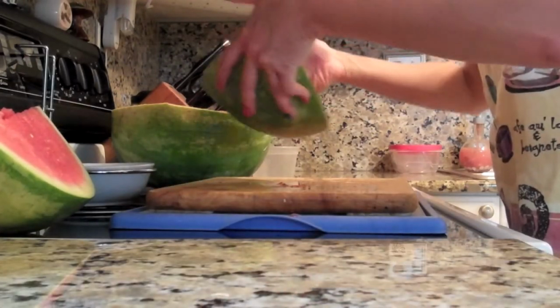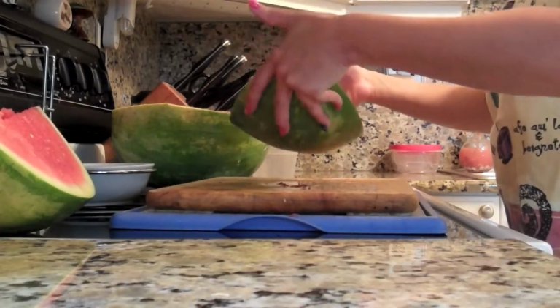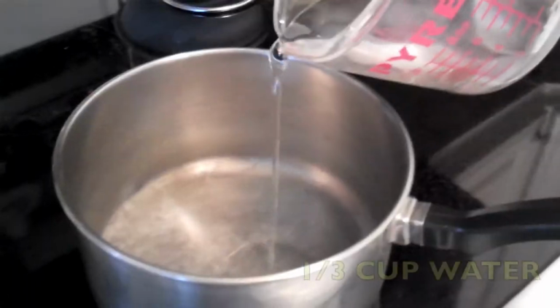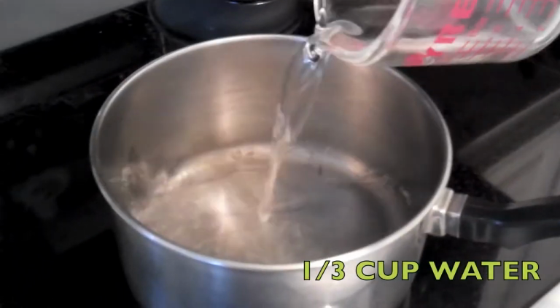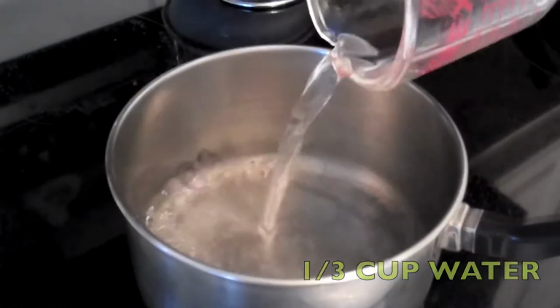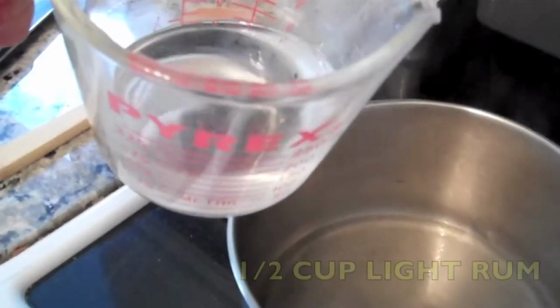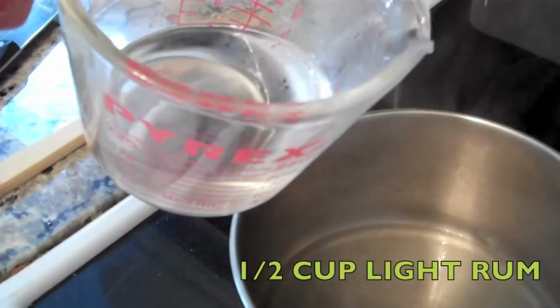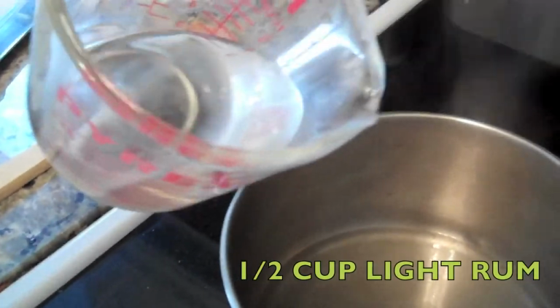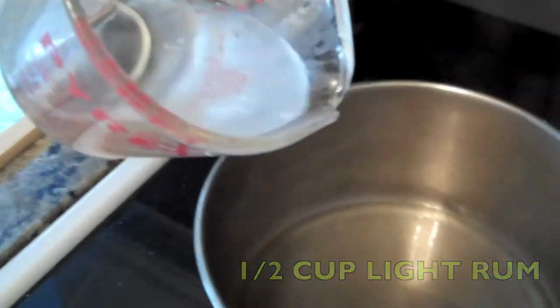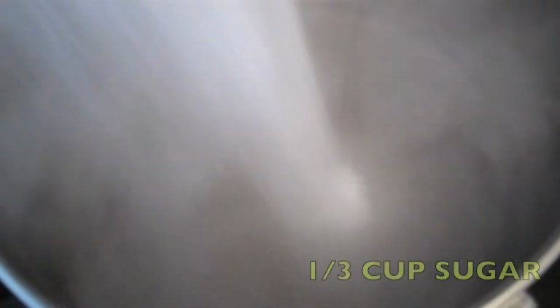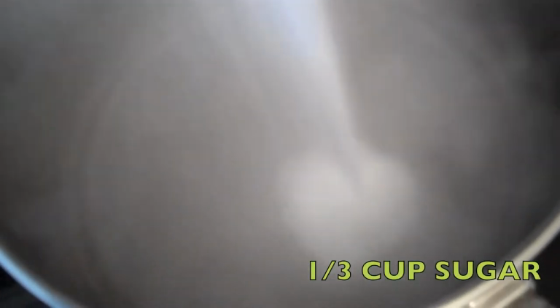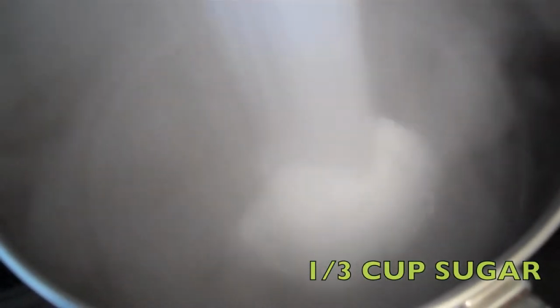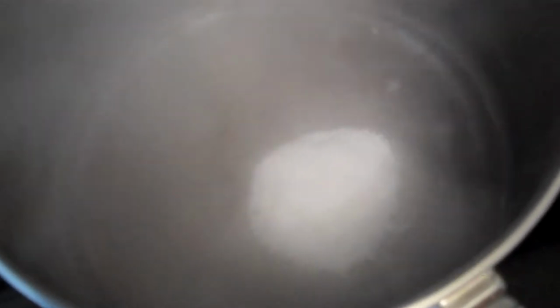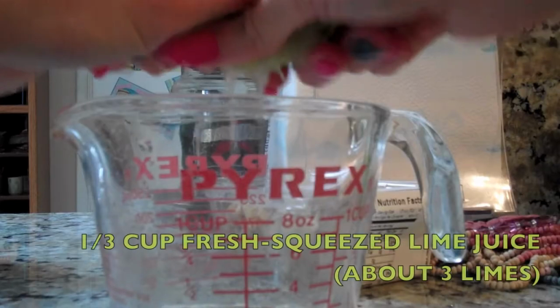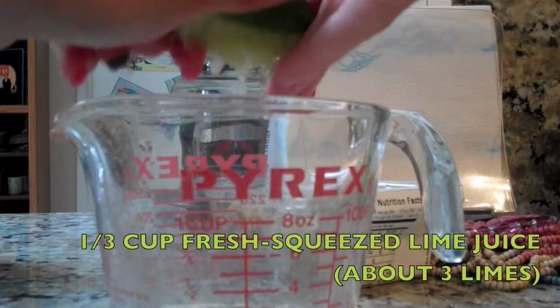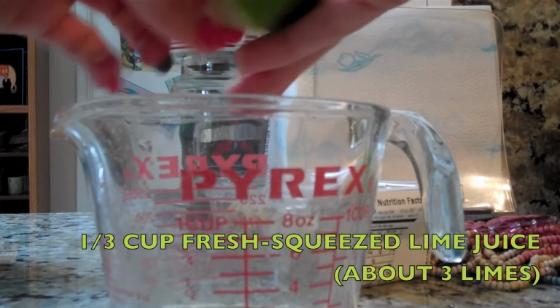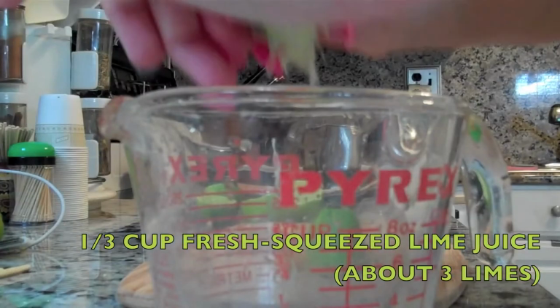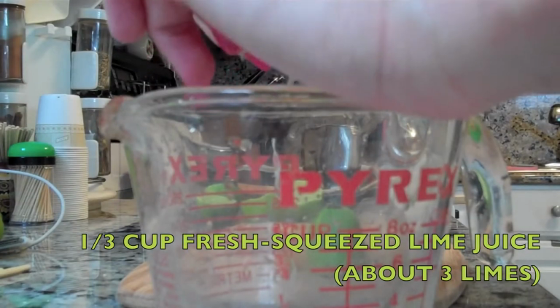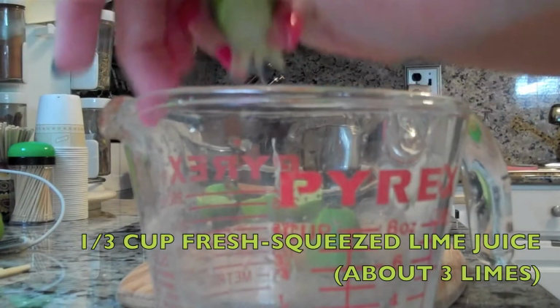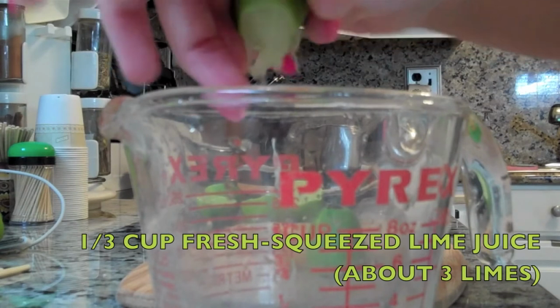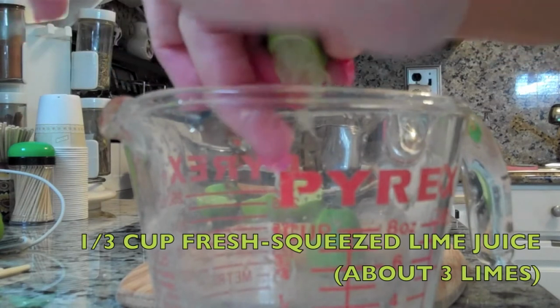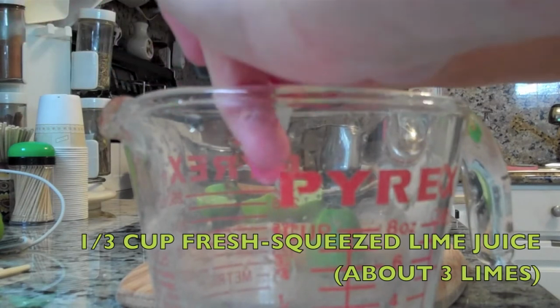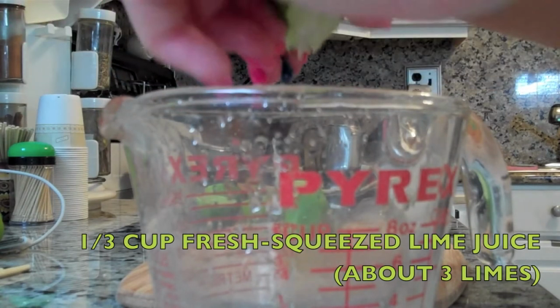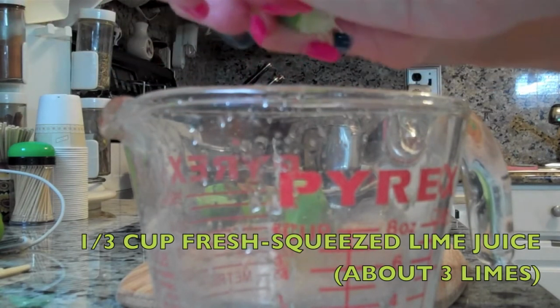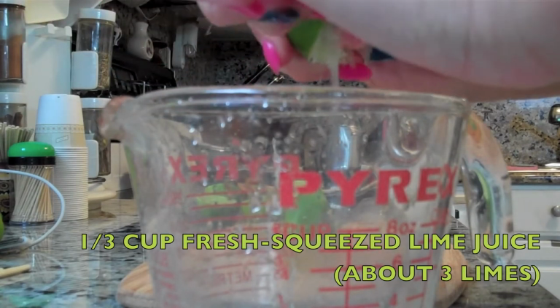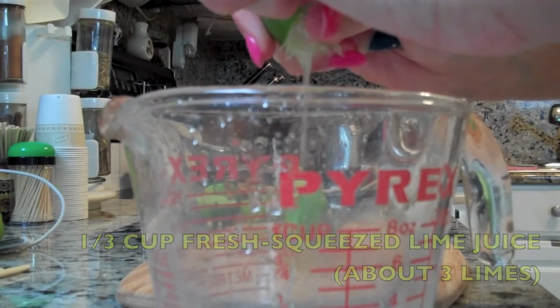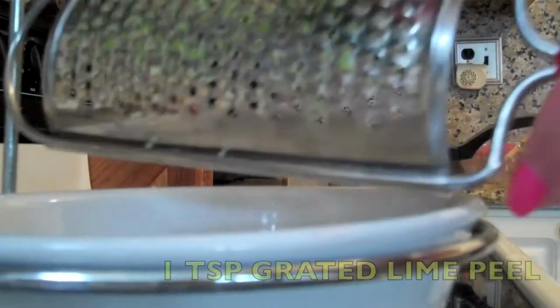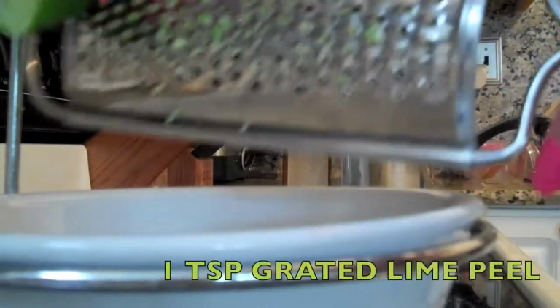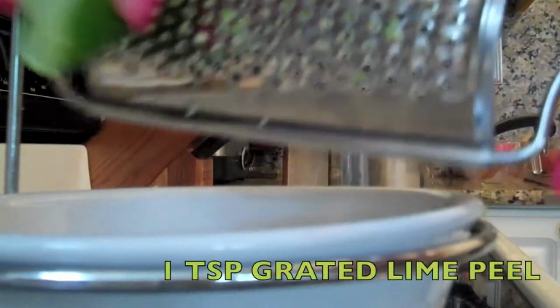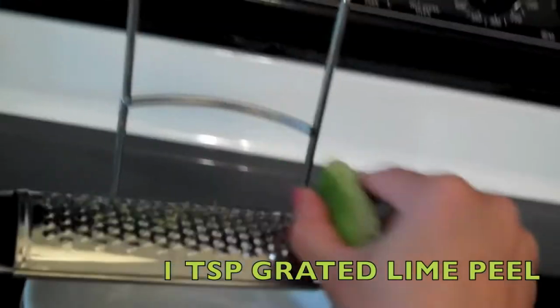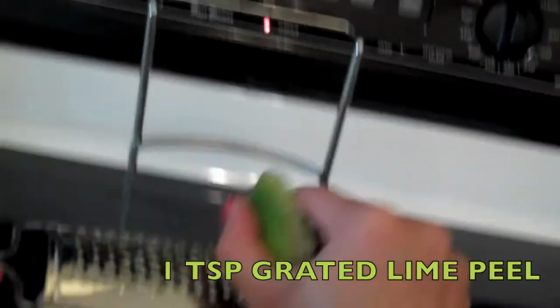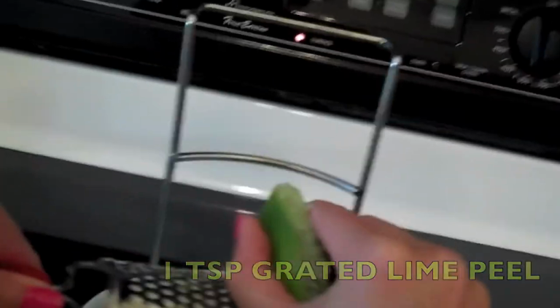A third cup of water. Half a cup of light rum. A third cup of sugar. A third cup of fresh squeezed lime juice, which actually comes out to about three limes. And one teaspoon of grated lime peel.